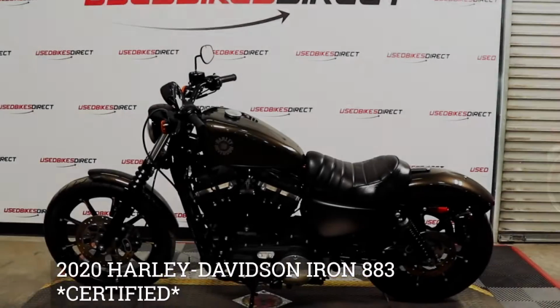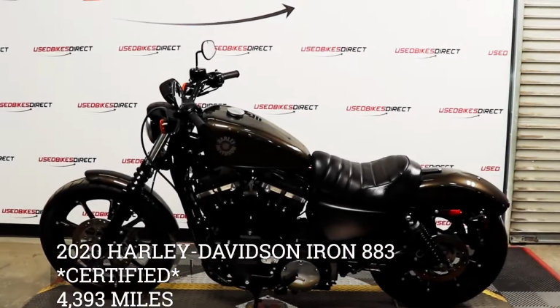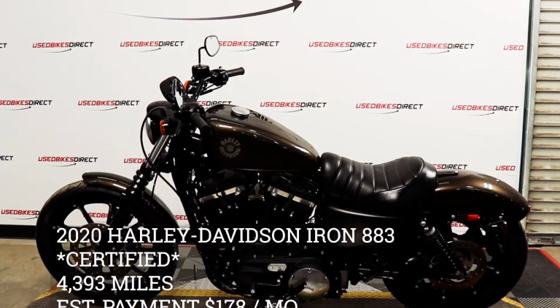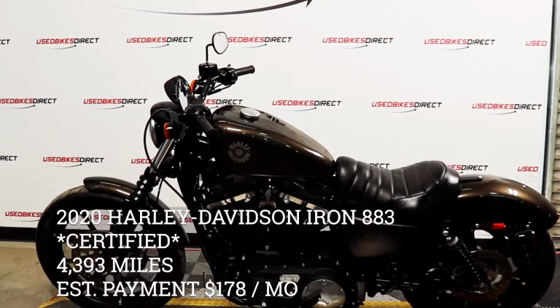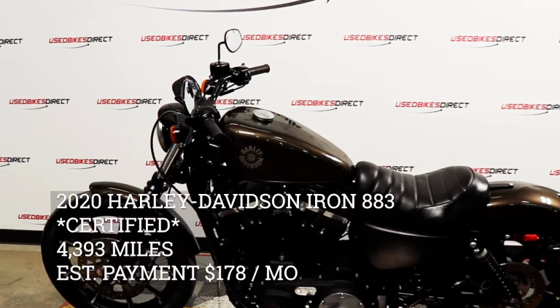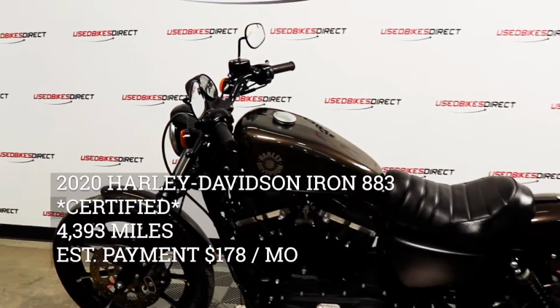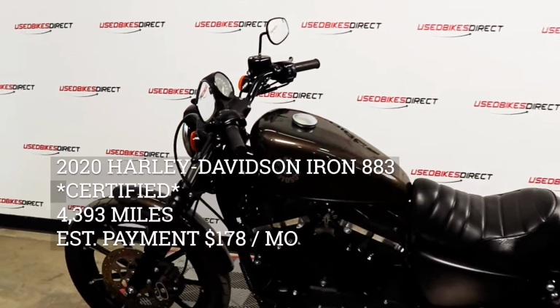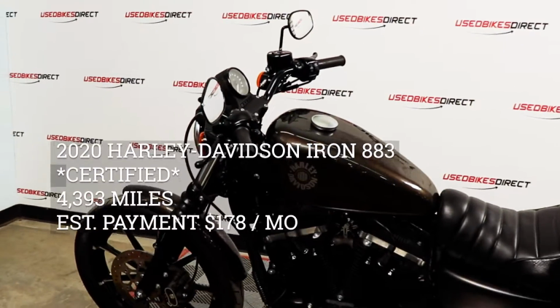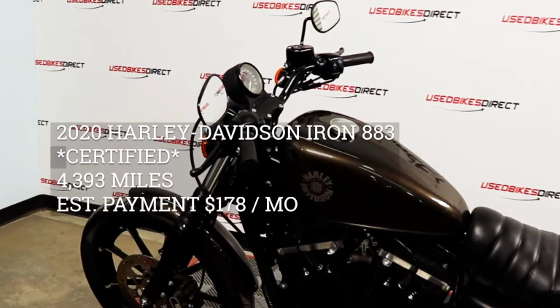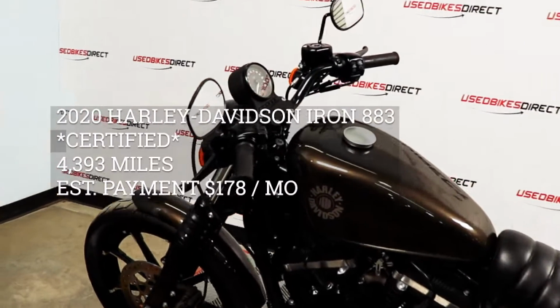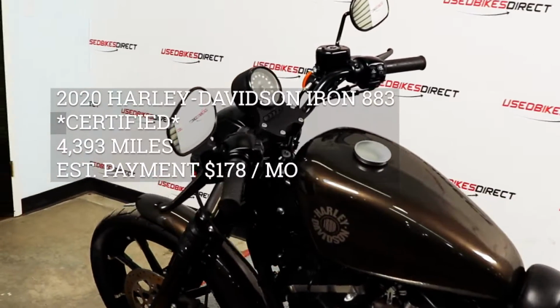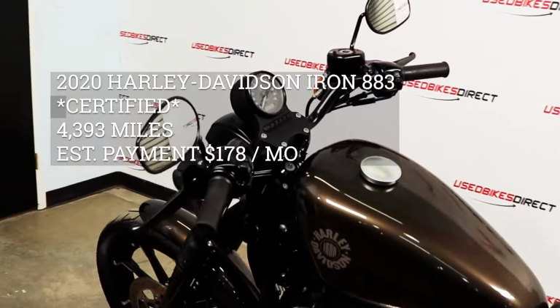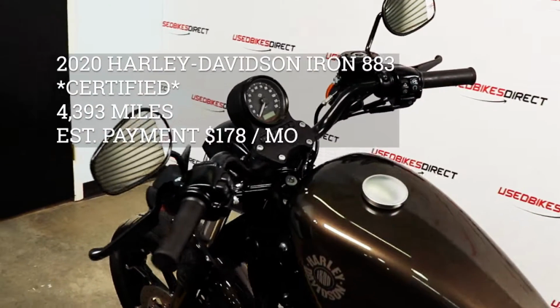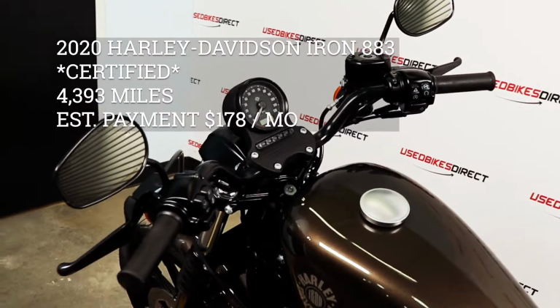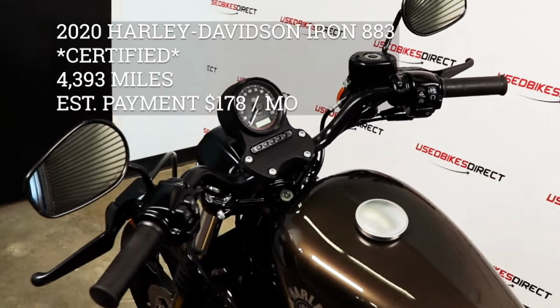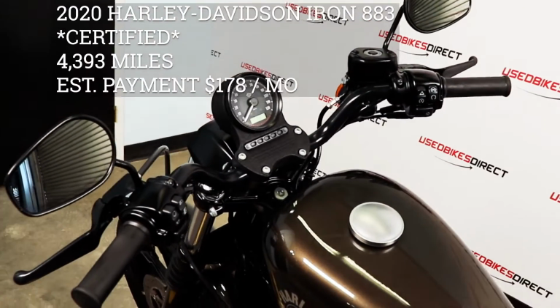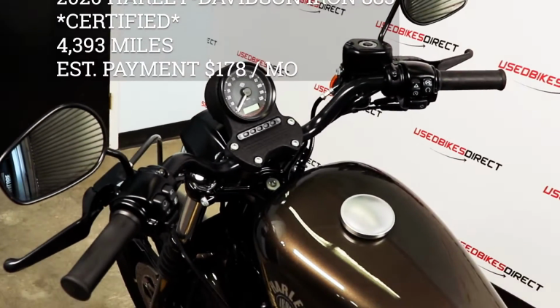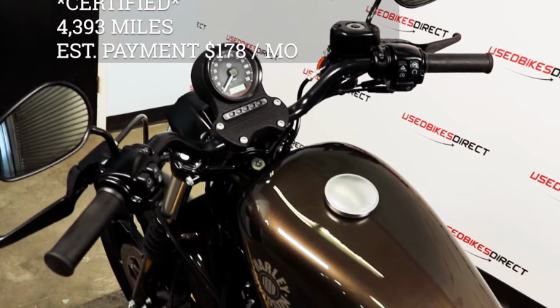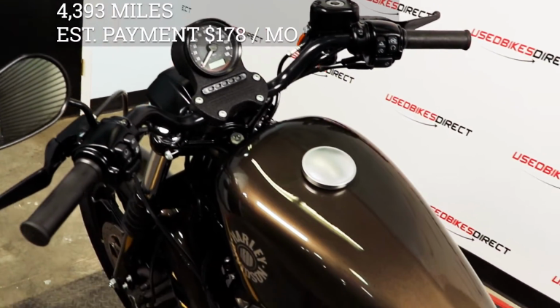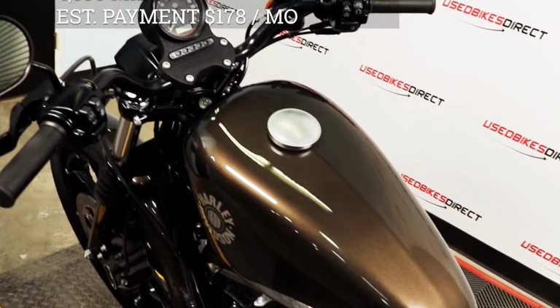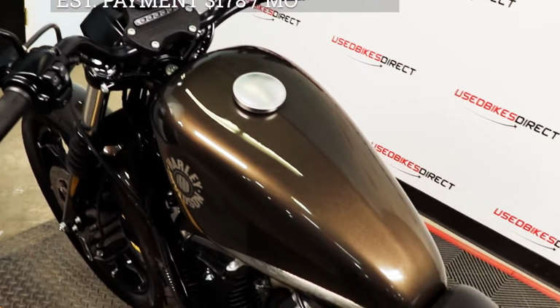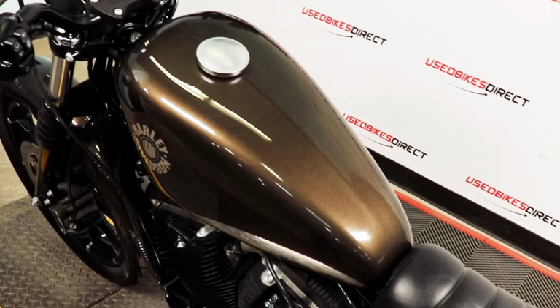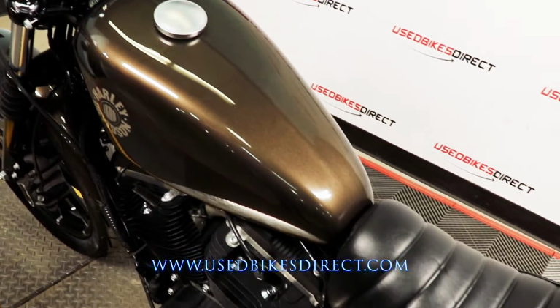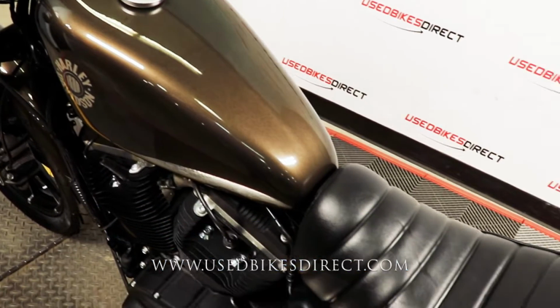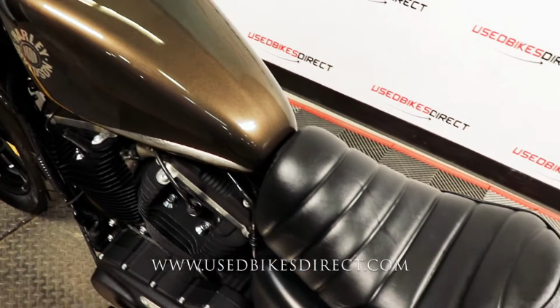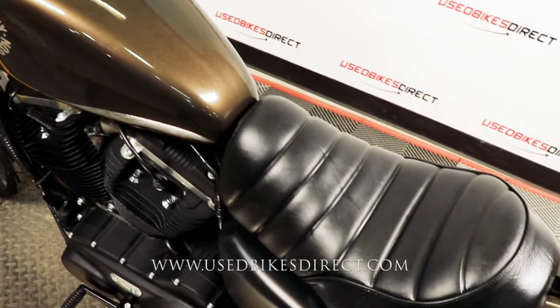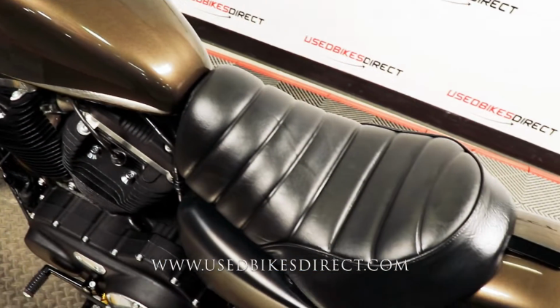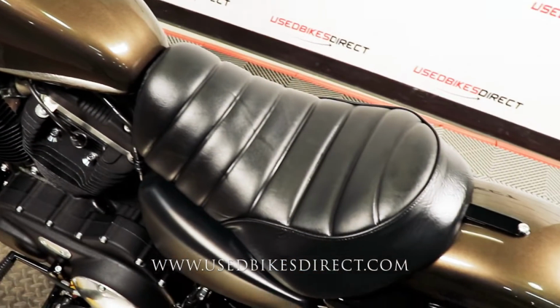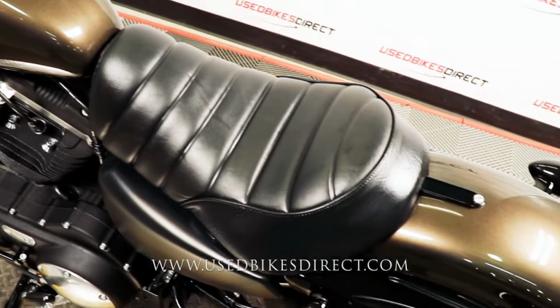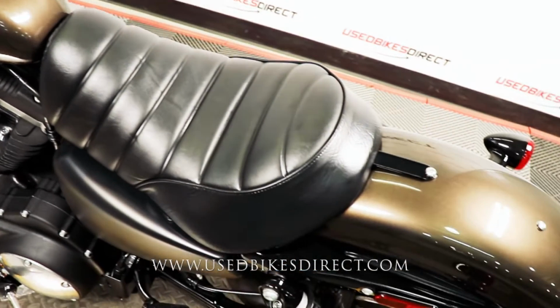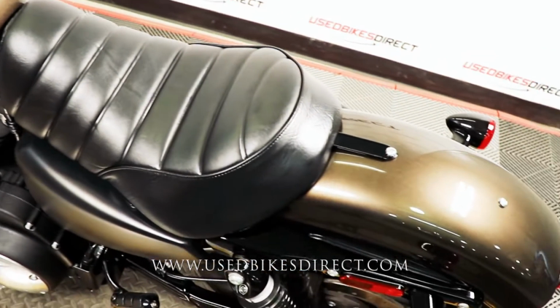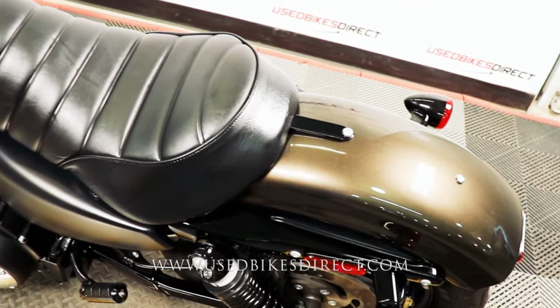Hey guys, Nick again with Used Bikes Direct, checking out this 2020 Iron 883. Hop on the website, usedbikesdirect.com, to see those detailed photos and specs.